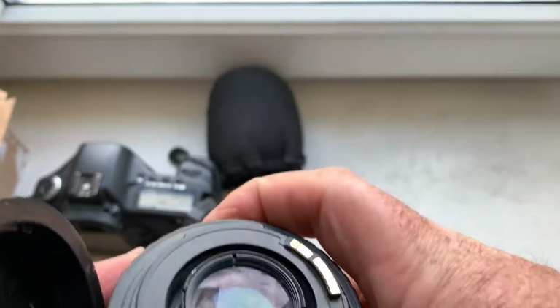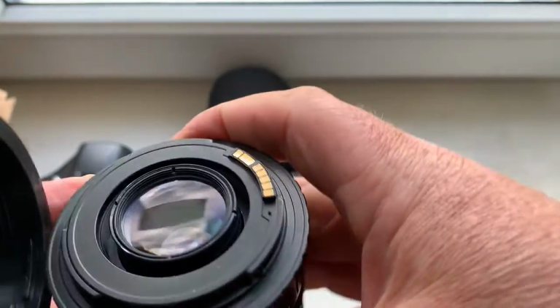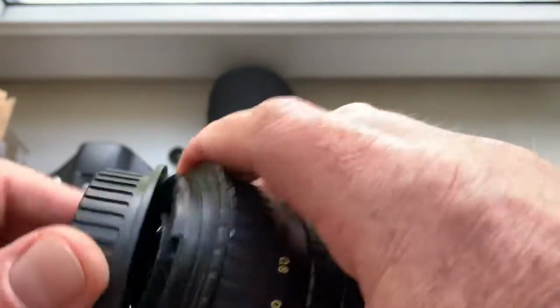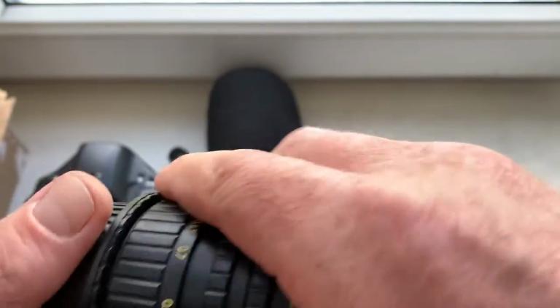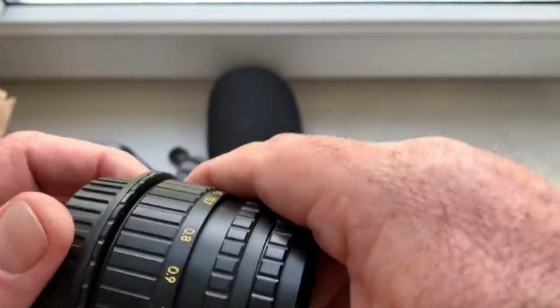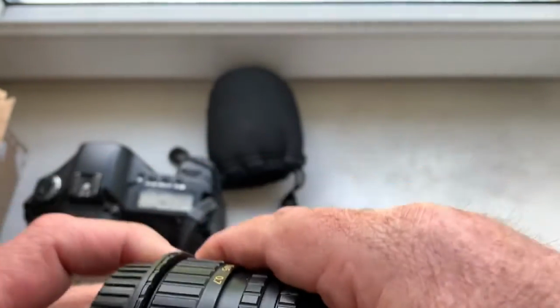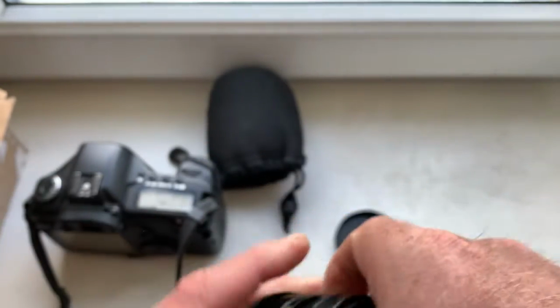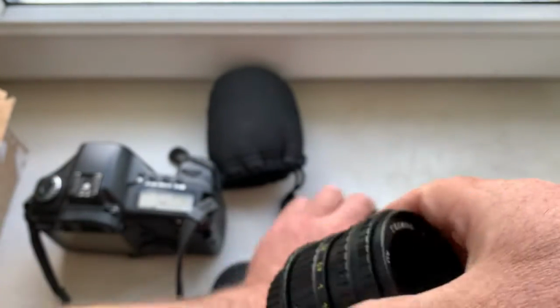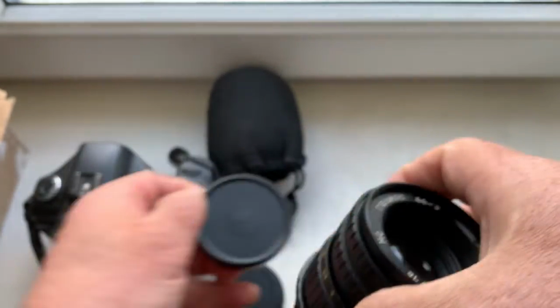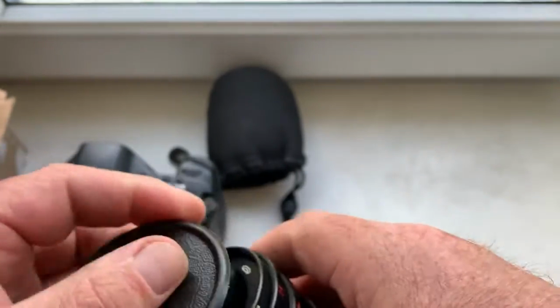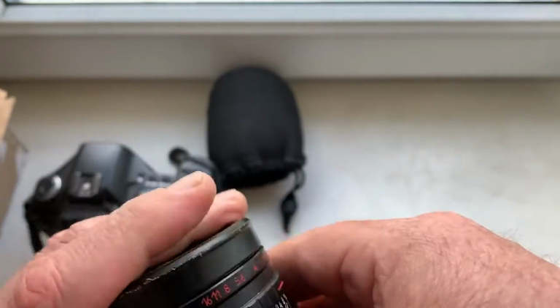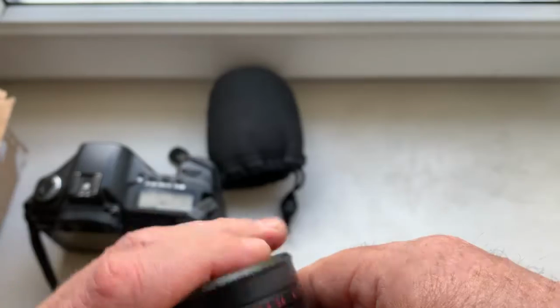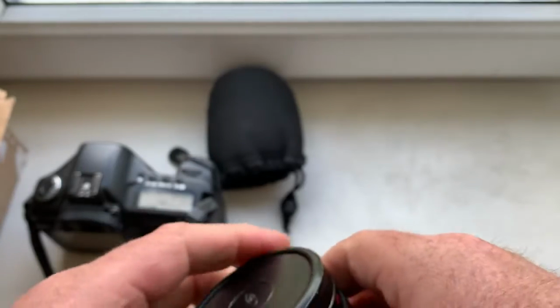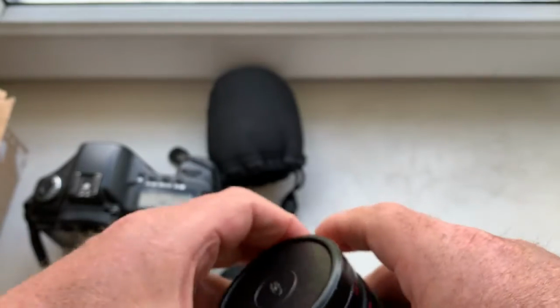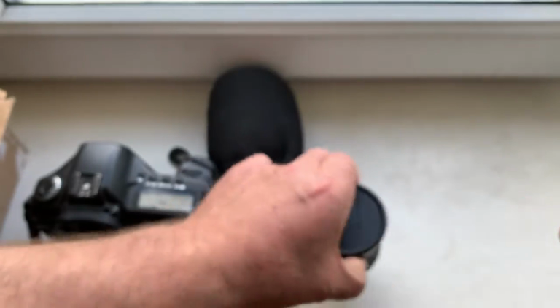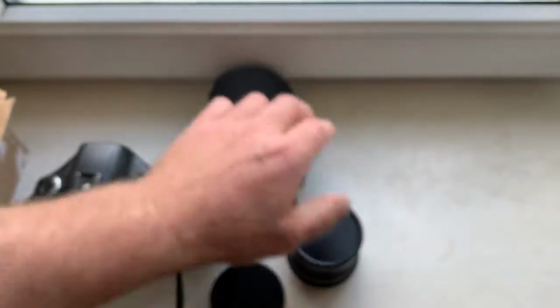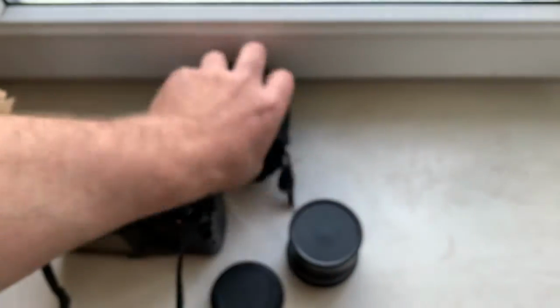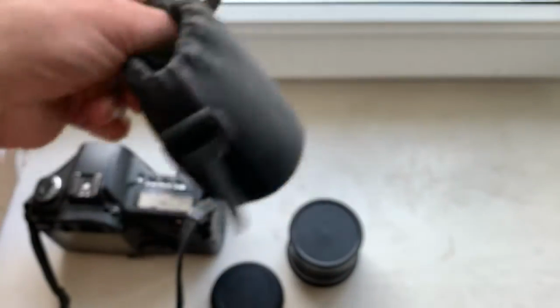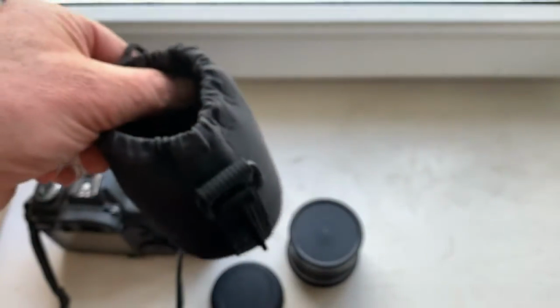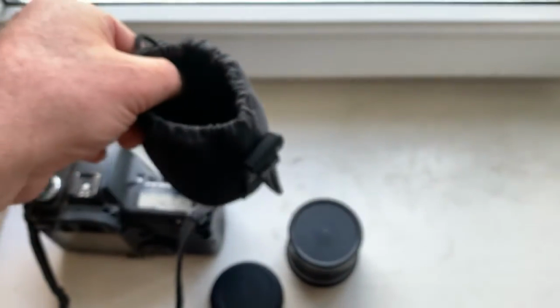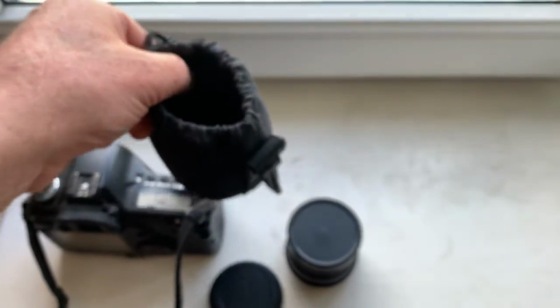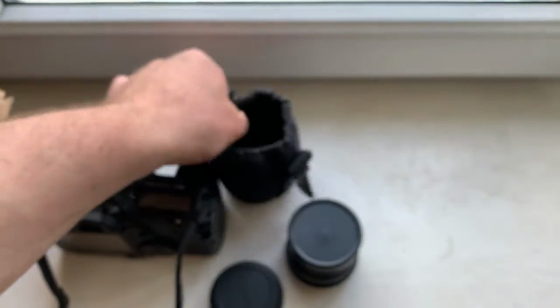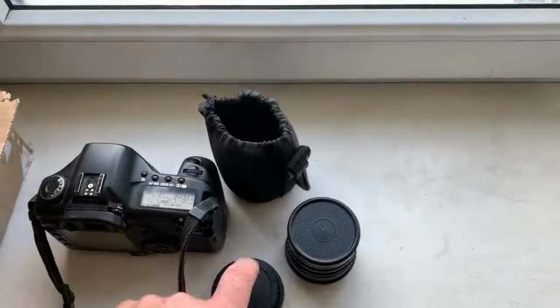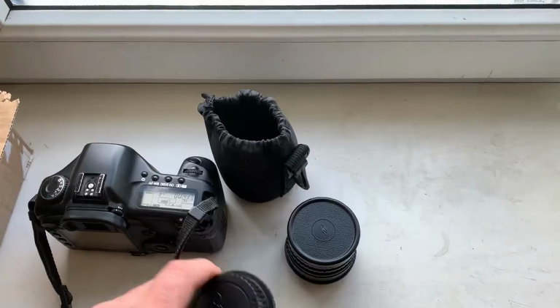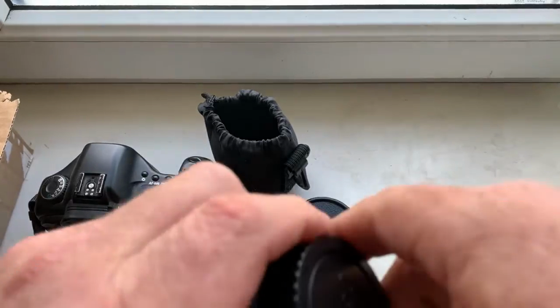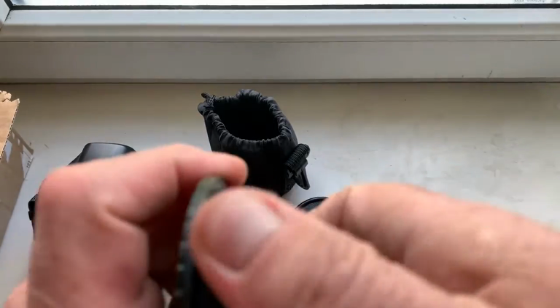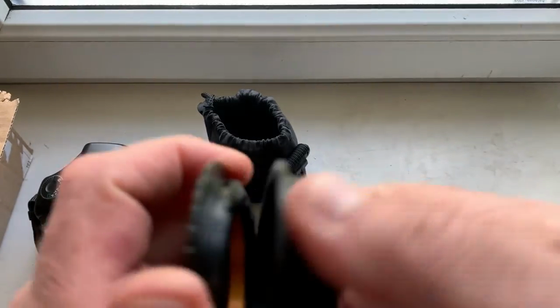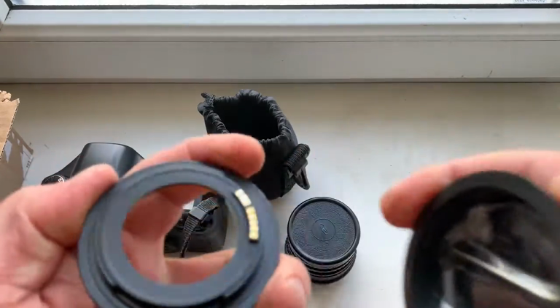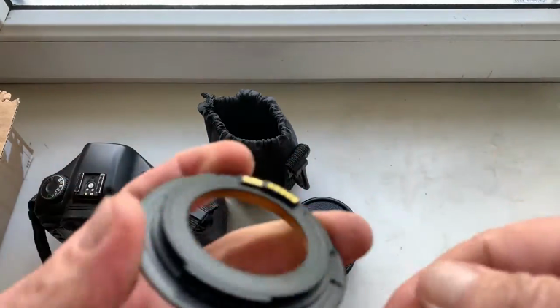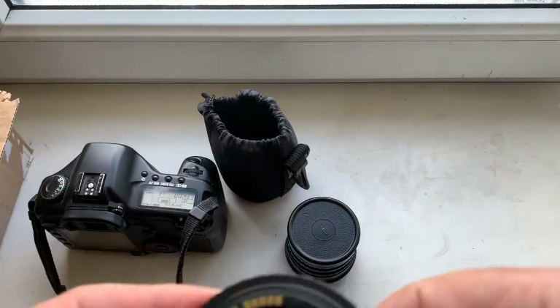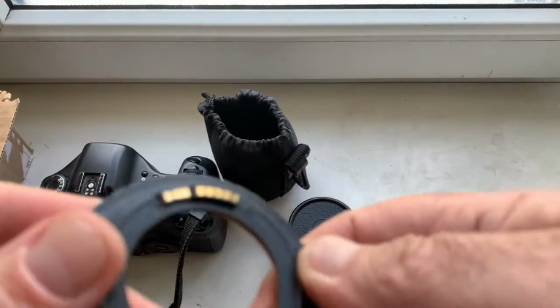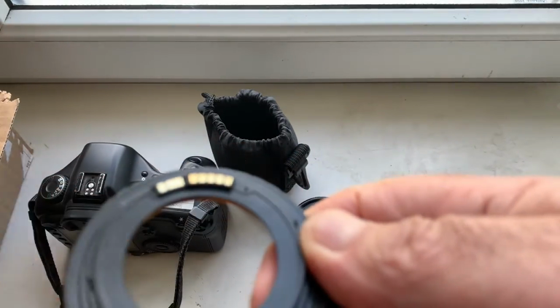Rear cap, front cap, and soft case. And your first adapter with chip.